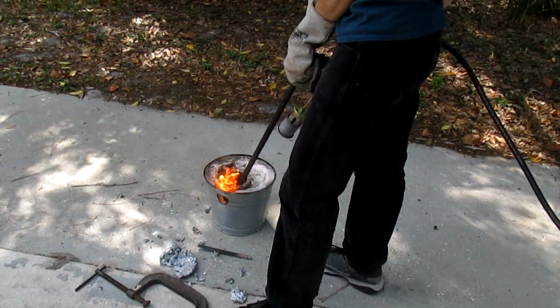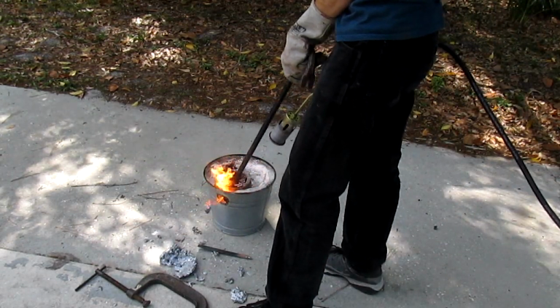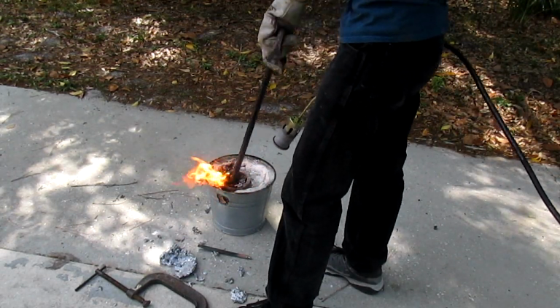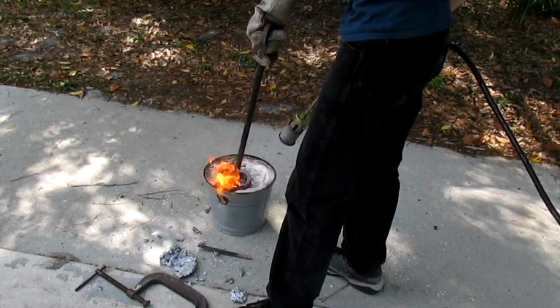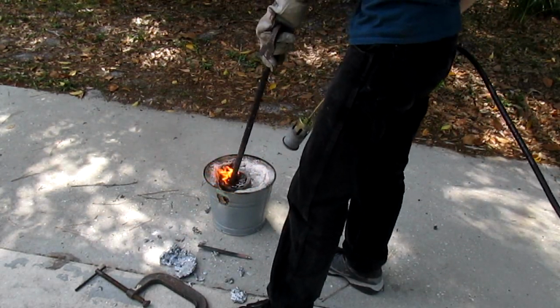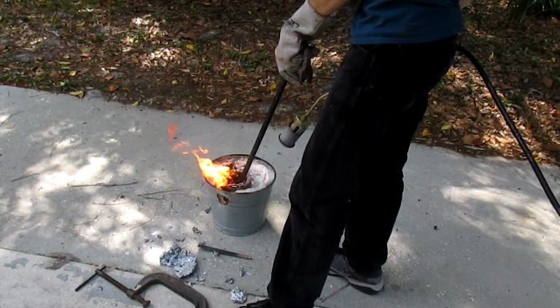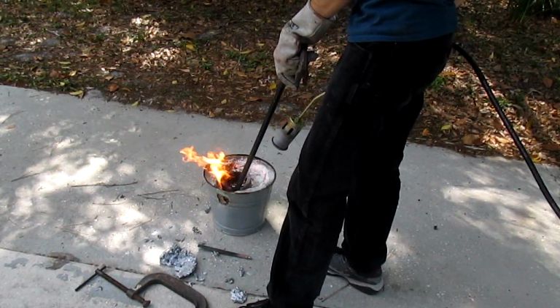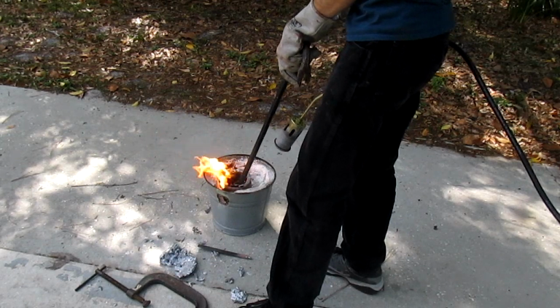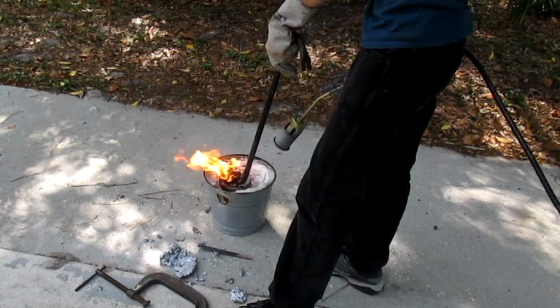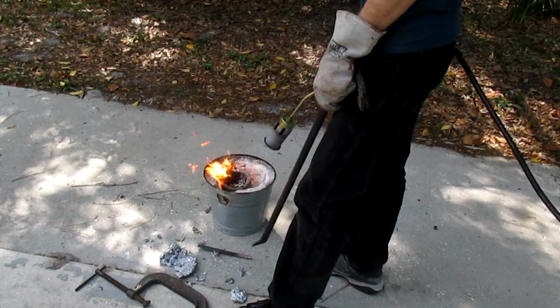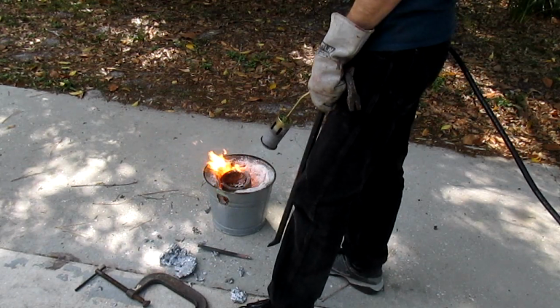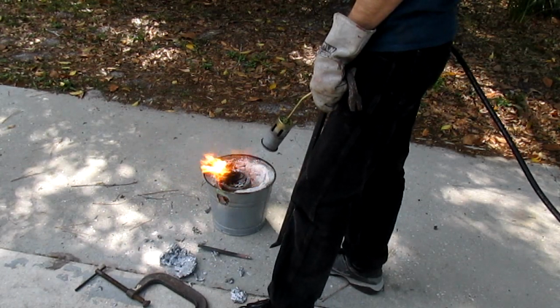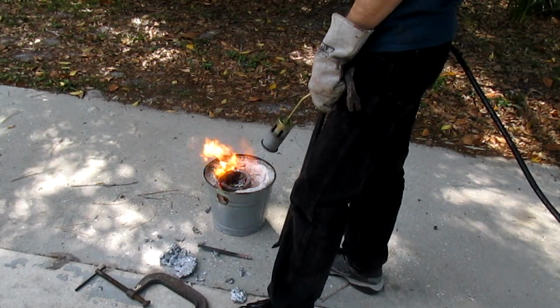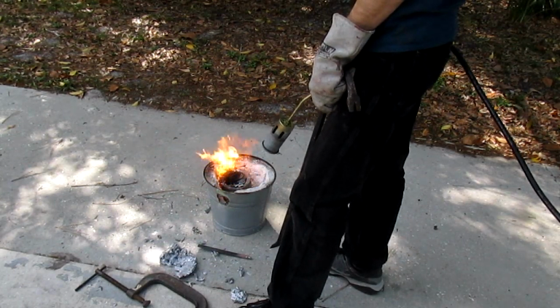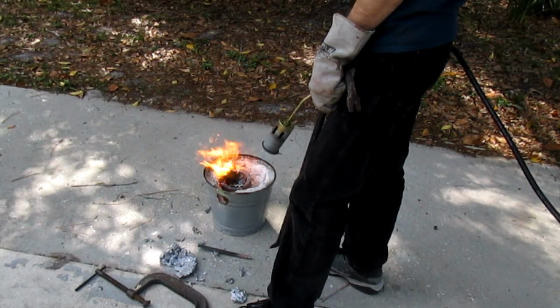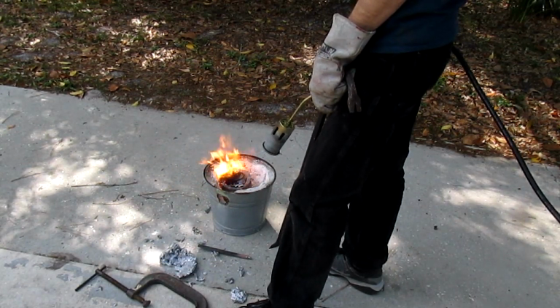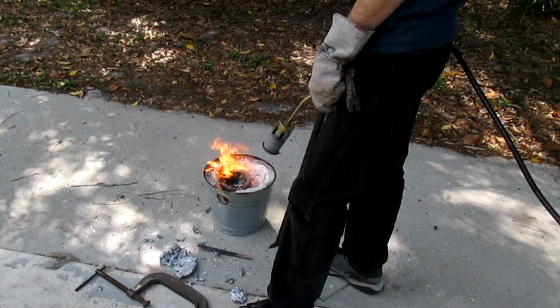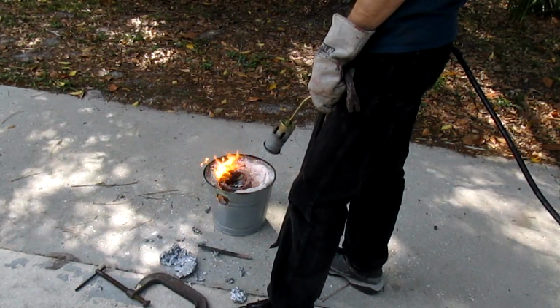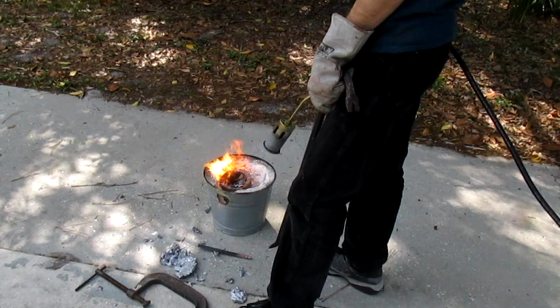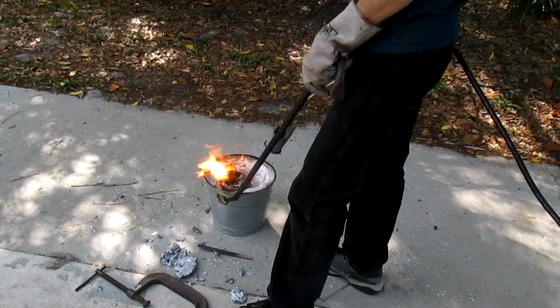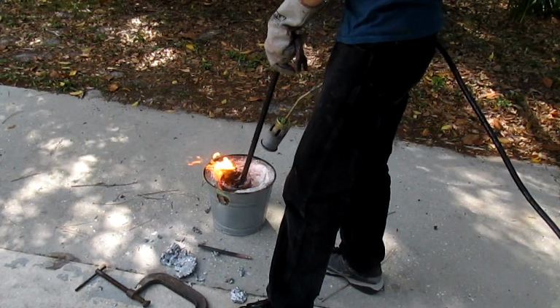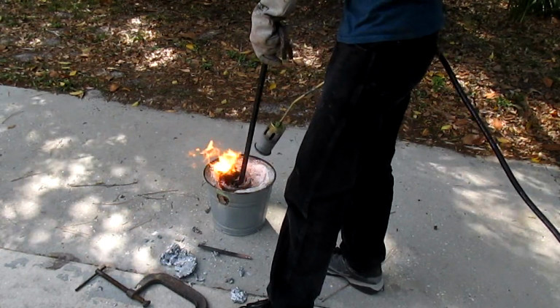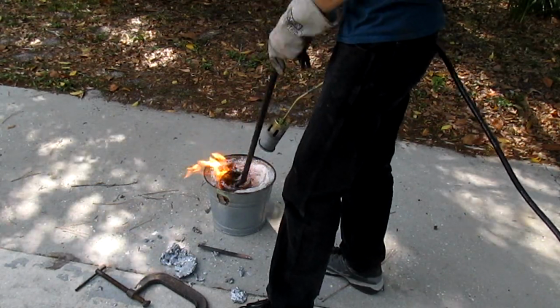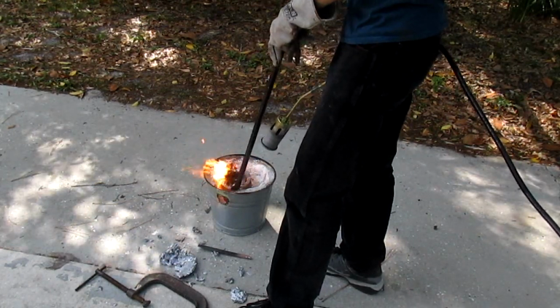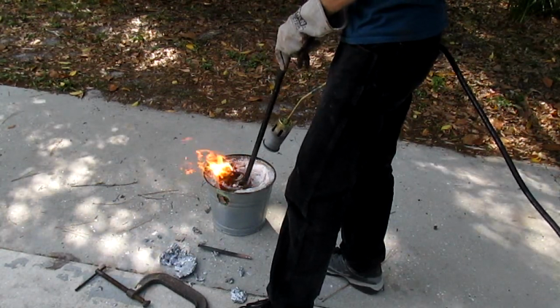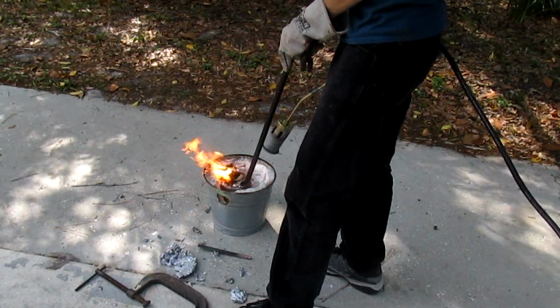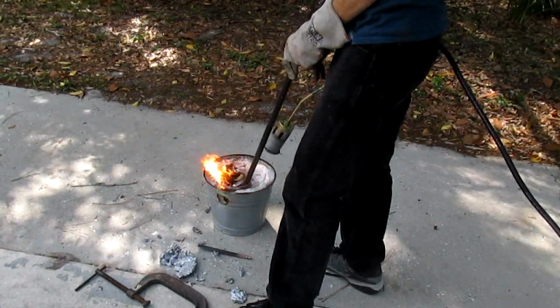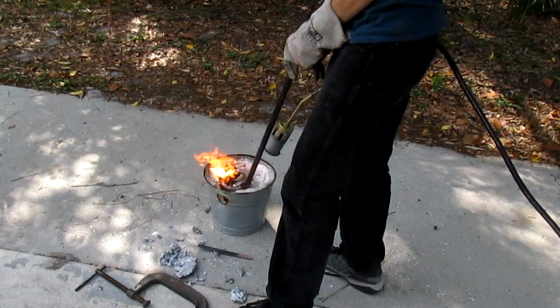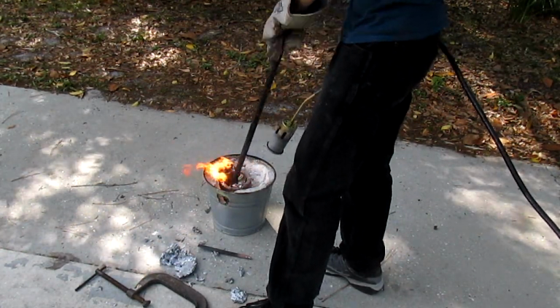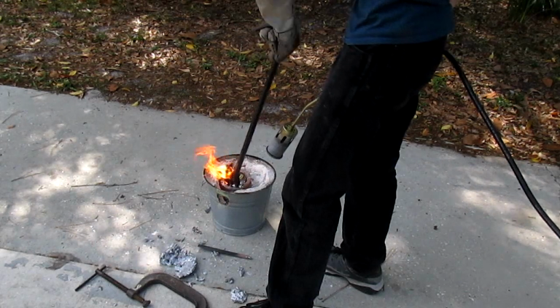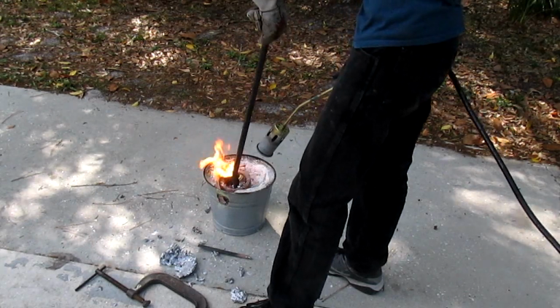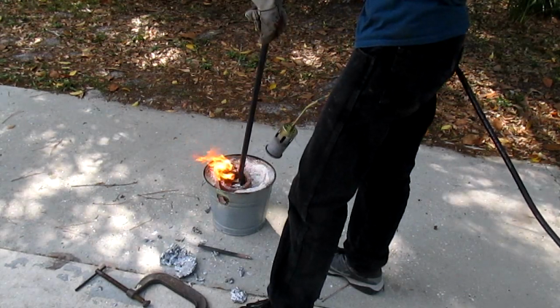It takes between 10 and 15 minutes of continuous heating at a high-flow setting of propane to get all the aluminum in the crucible nice and molten. The aluminum should be lightly glowing red and have basically no viscosity.